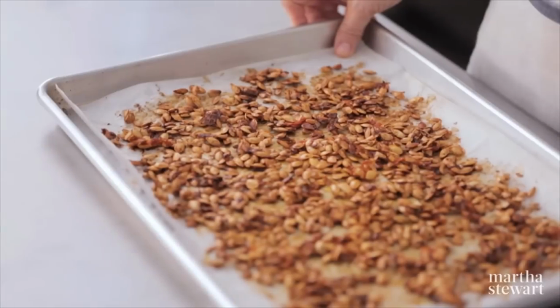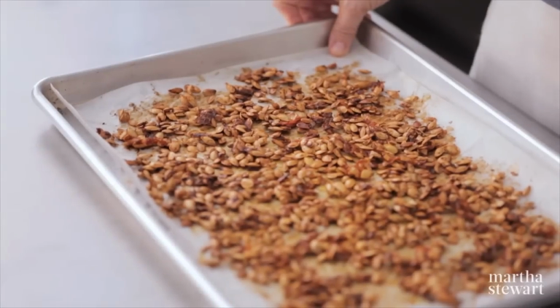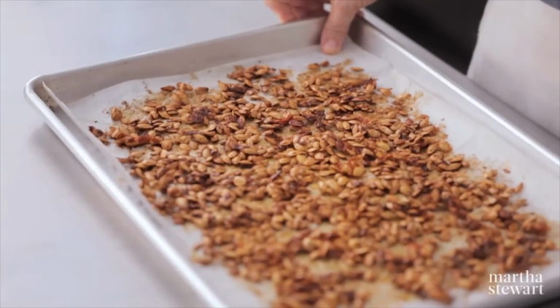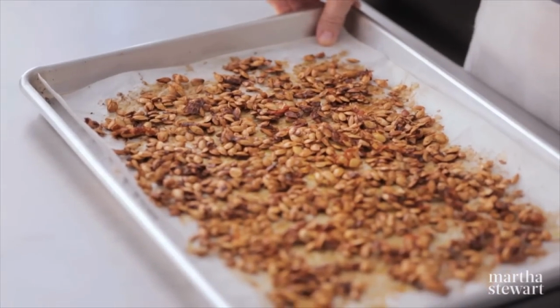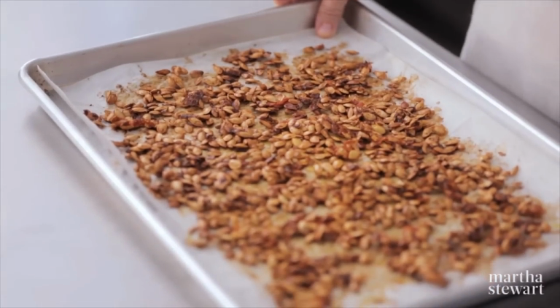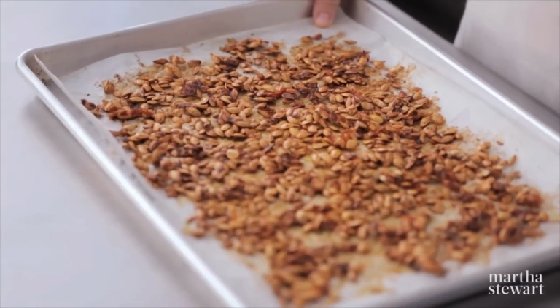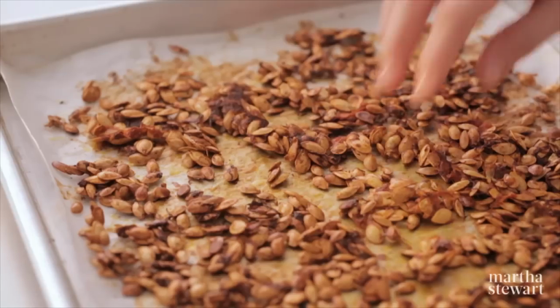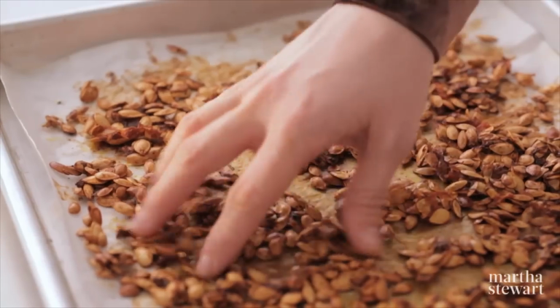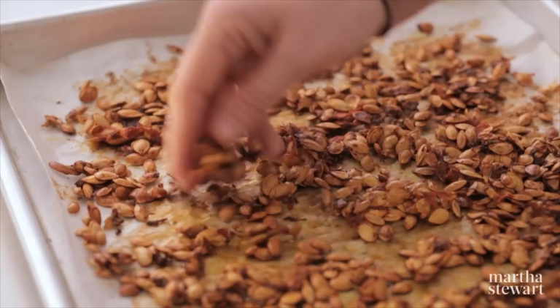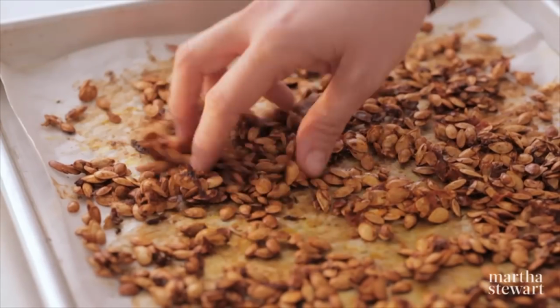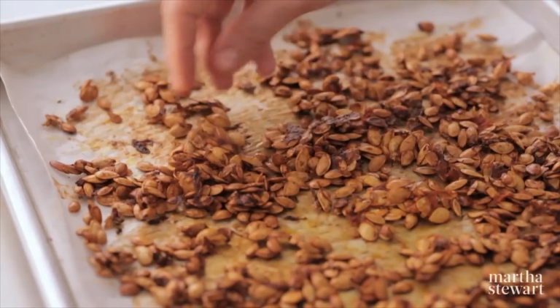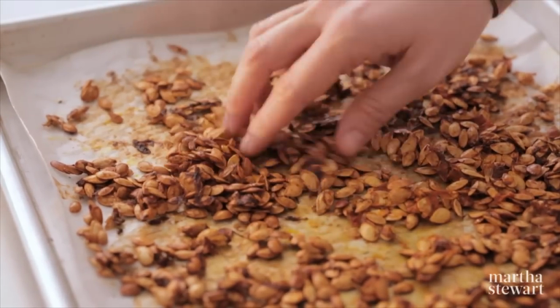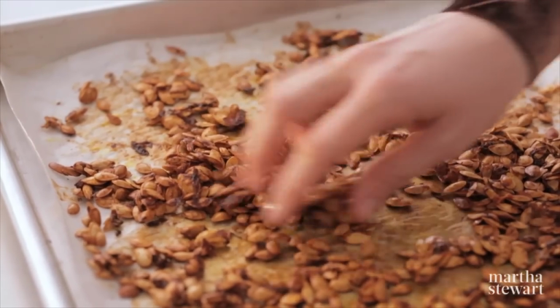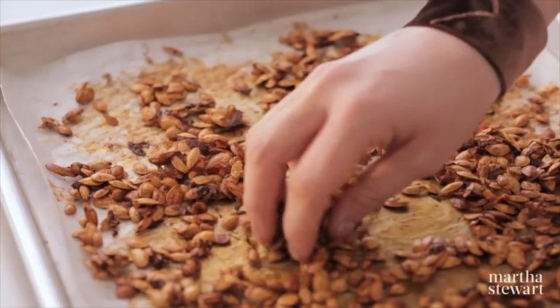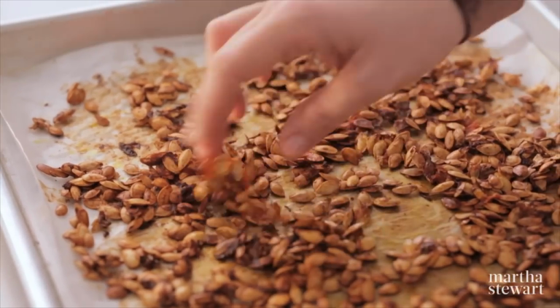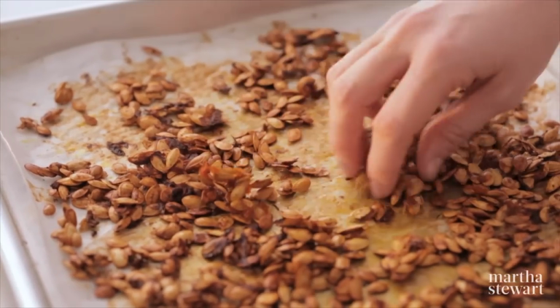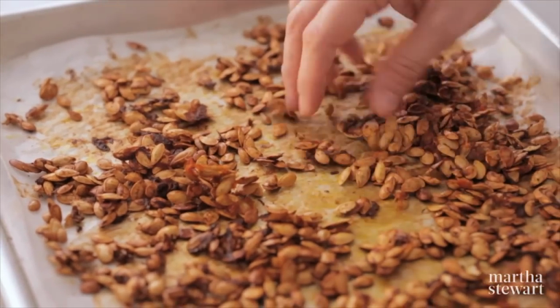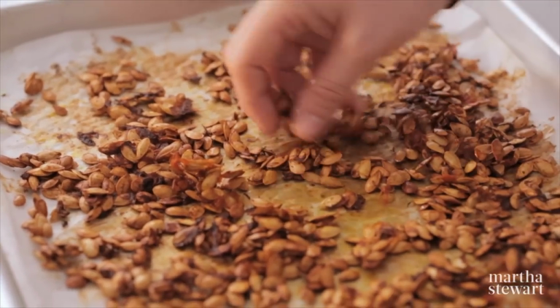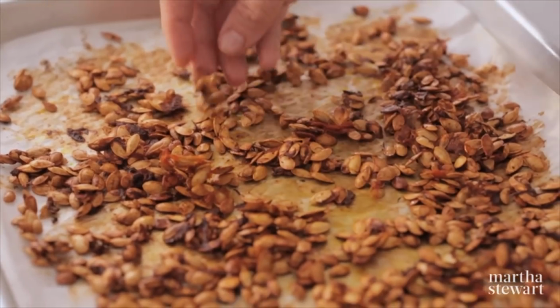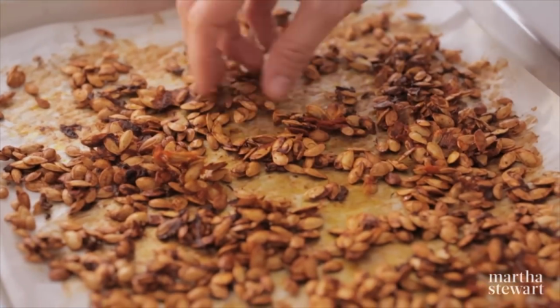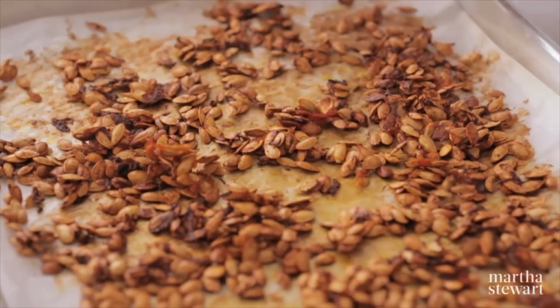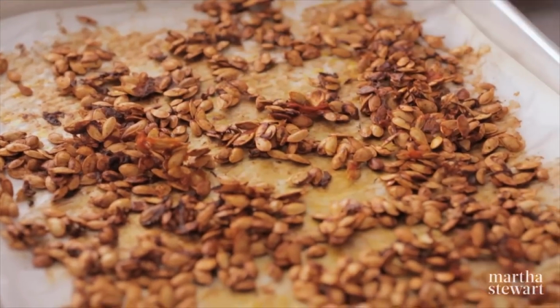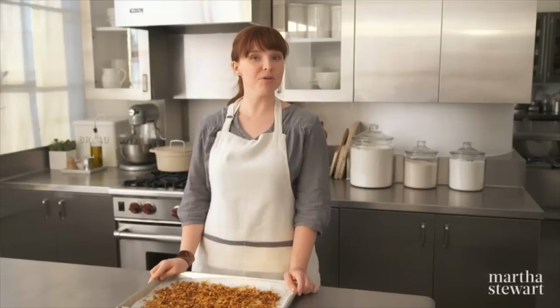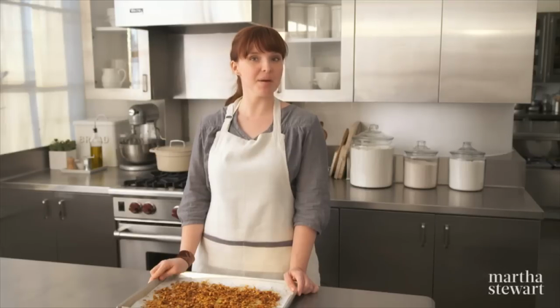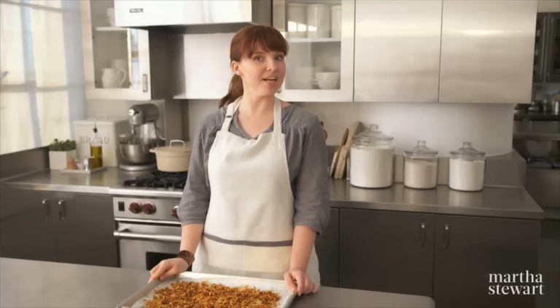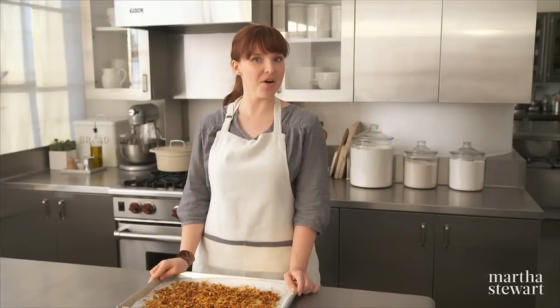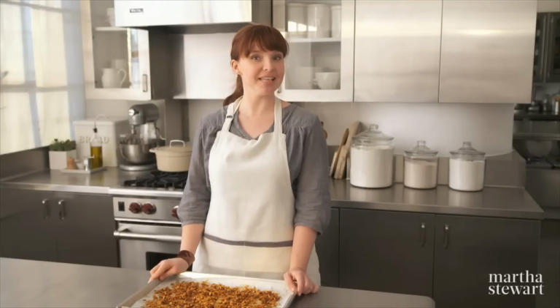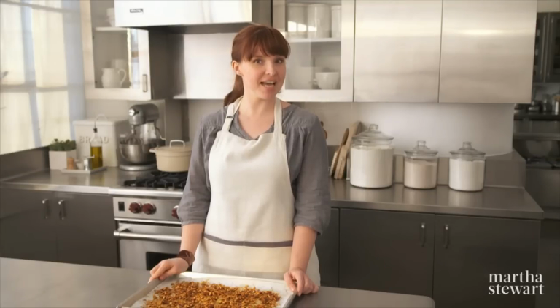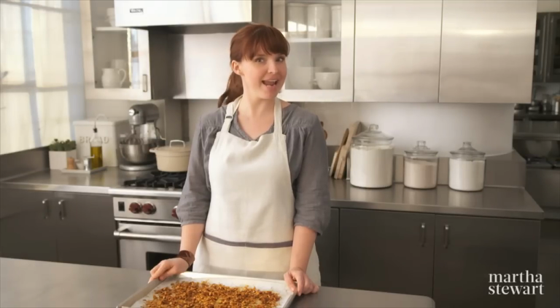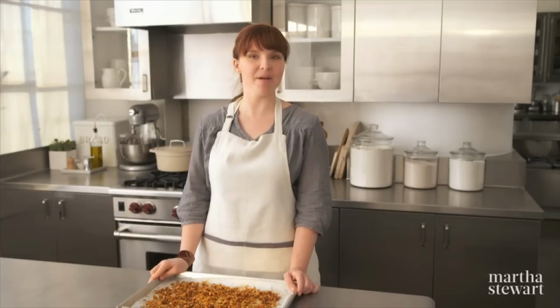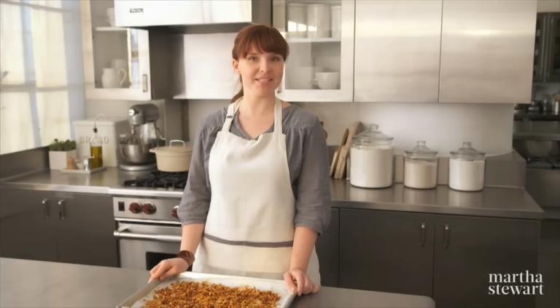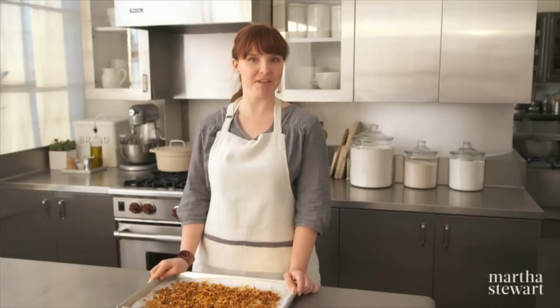Roasted squash seeds are delicious as a snack or sprinkled over salads or roasted vegetables. When we prepare squash we hate to waste the seeds — roasting them flesh and all saves time and maximizes flavor.